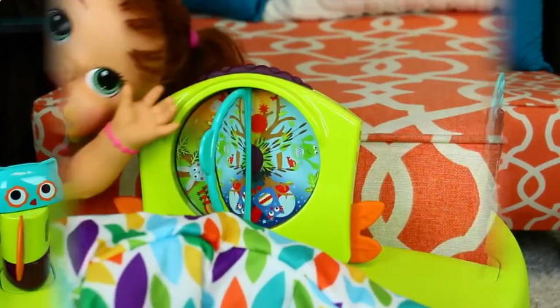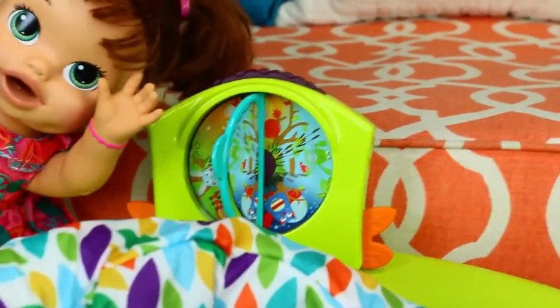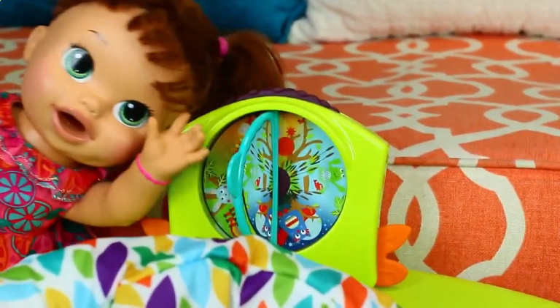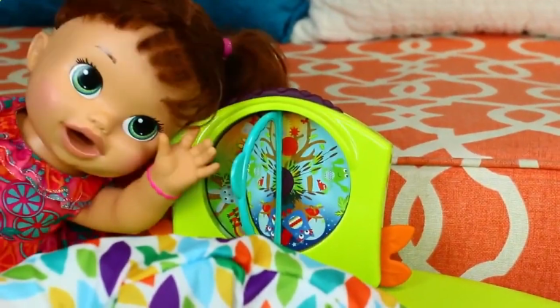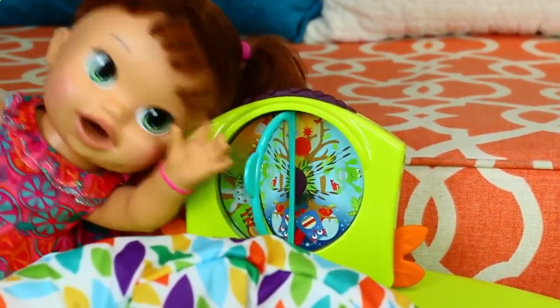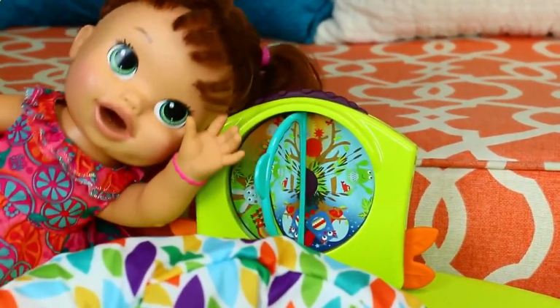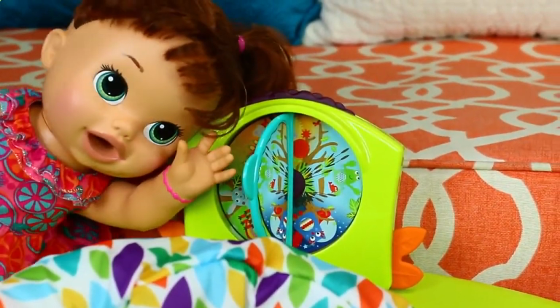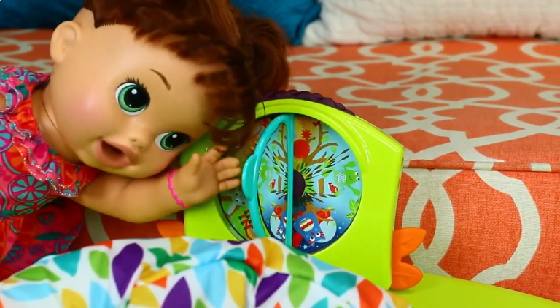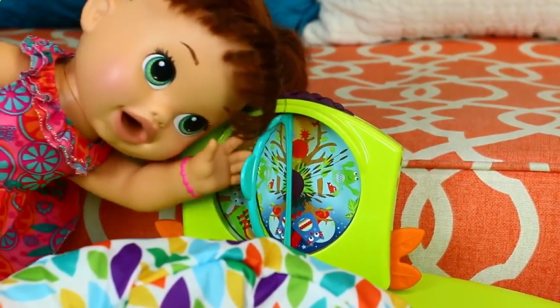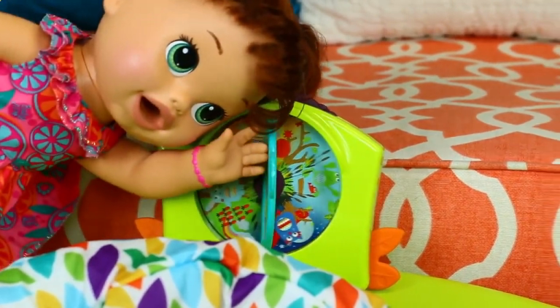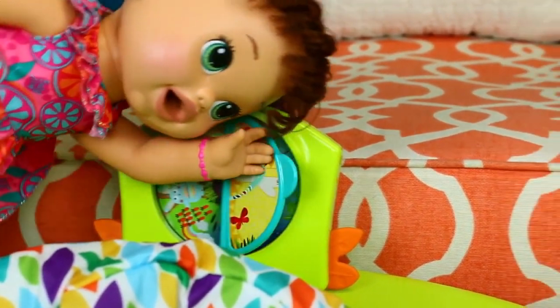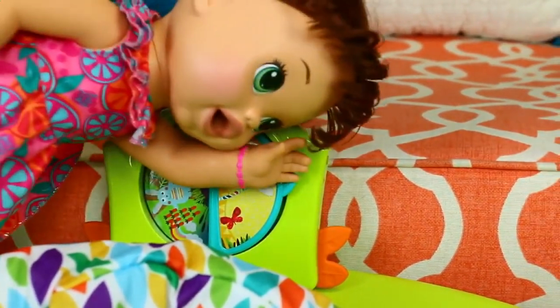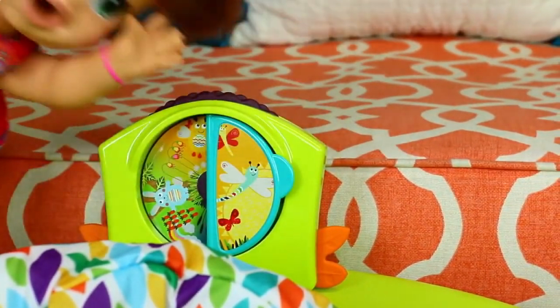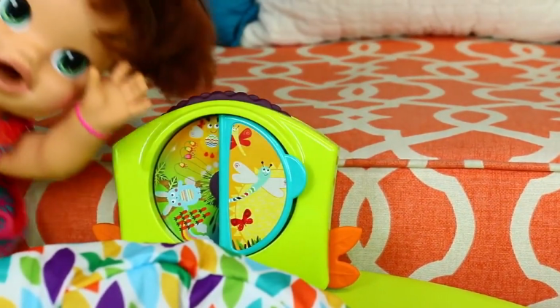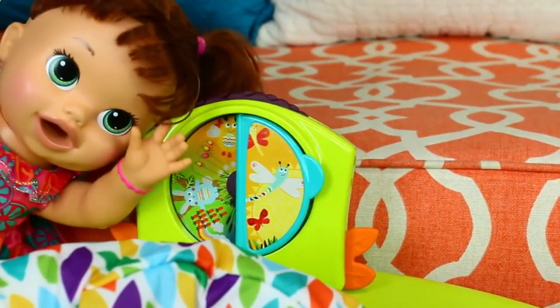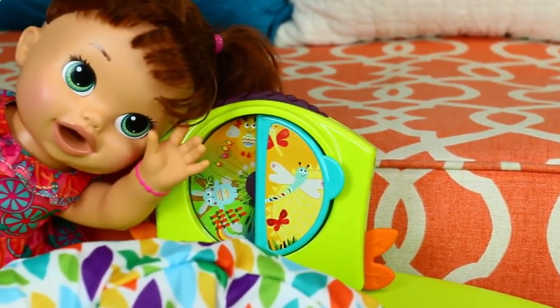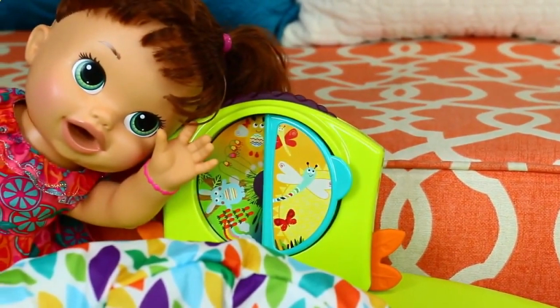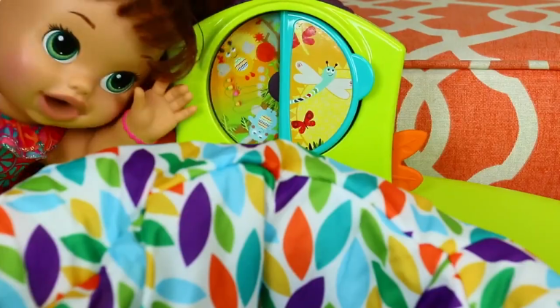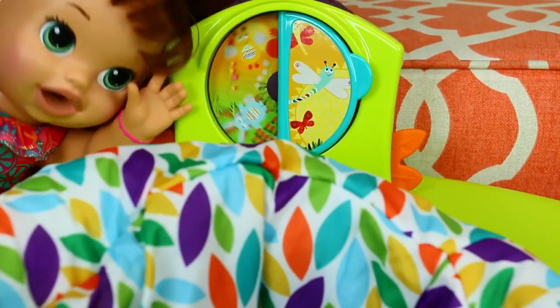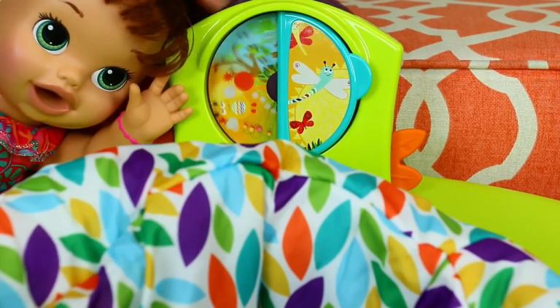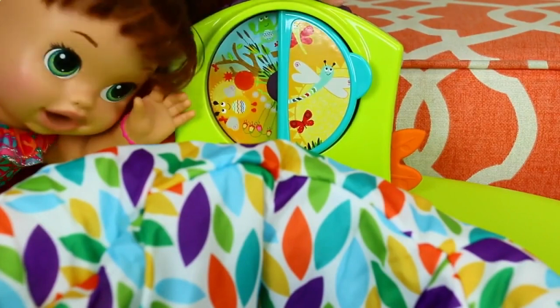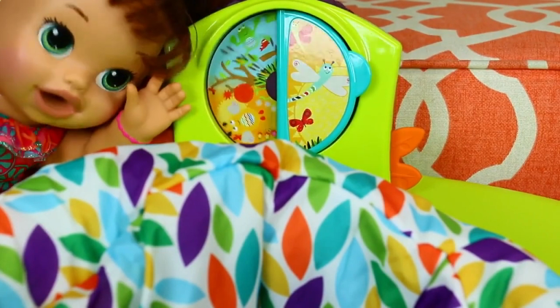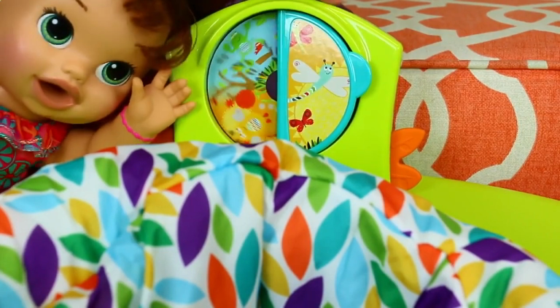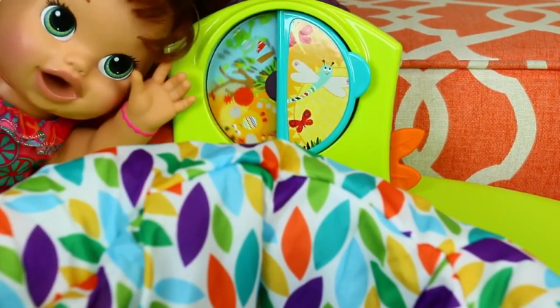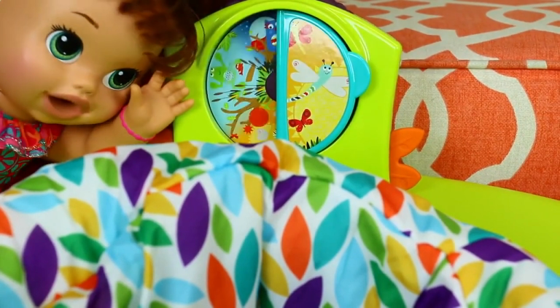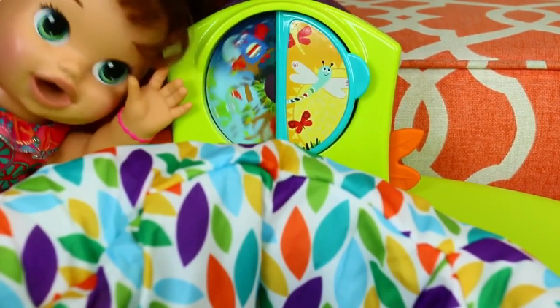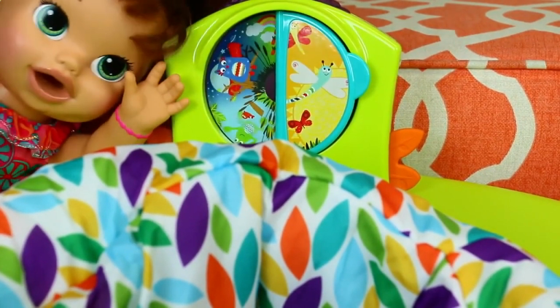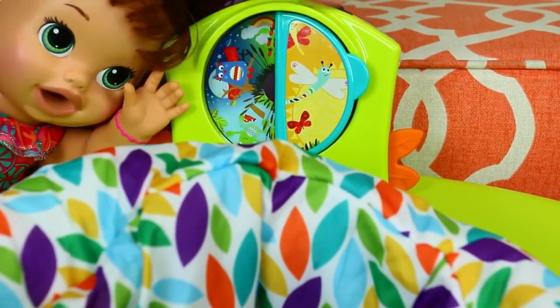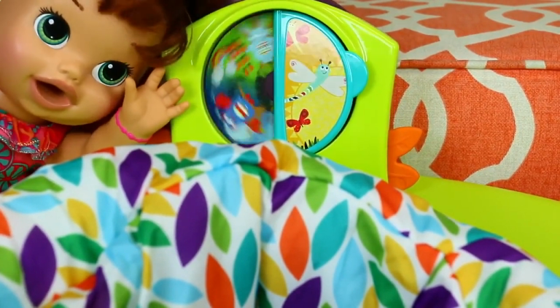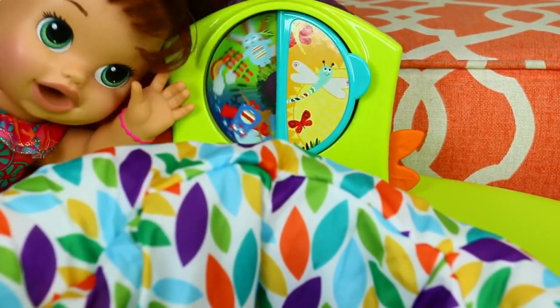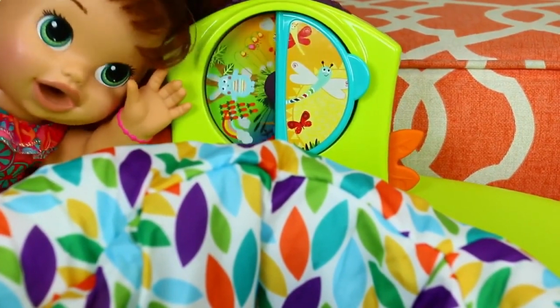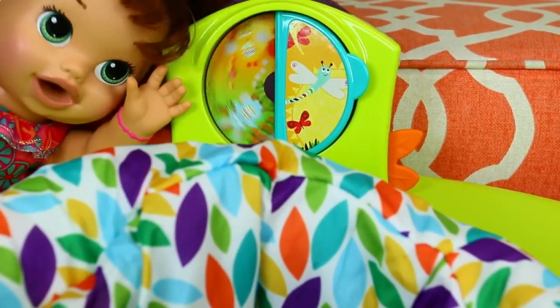And now I'll show you guys the cool little toys that are on the side. So this one, there's a cool little screen that you can switch from a mirror to a picture. And you can also spin the top, and it has different pictures of like nighttime and daytime and little animals.